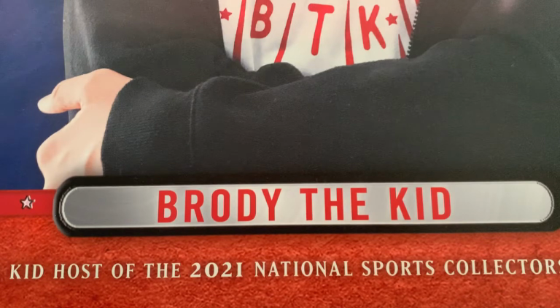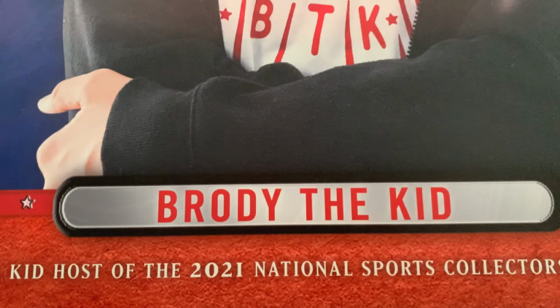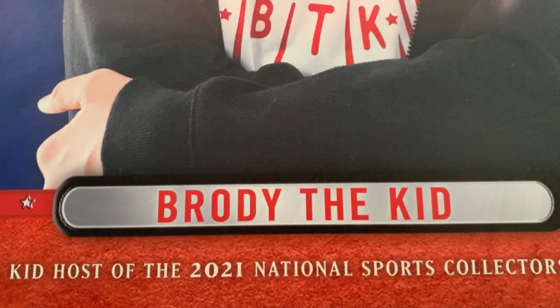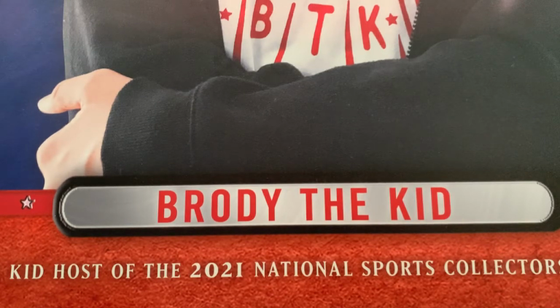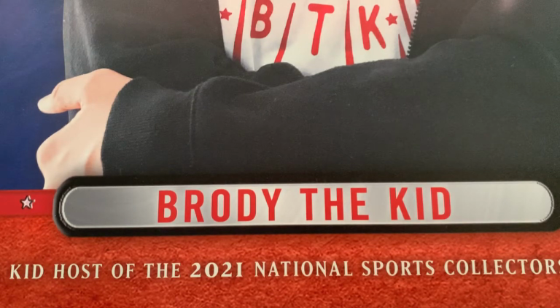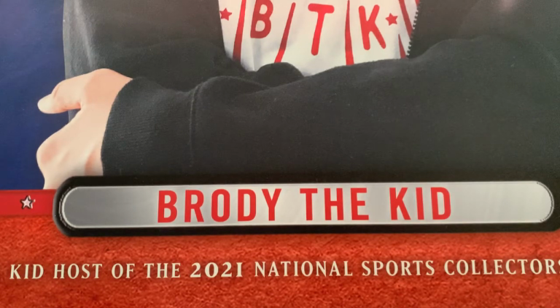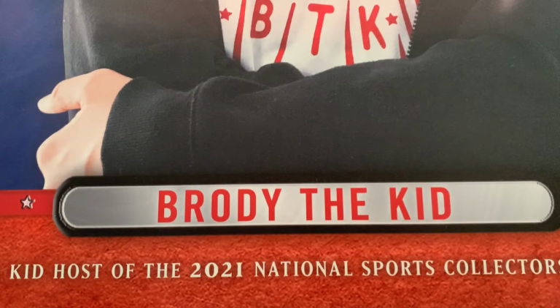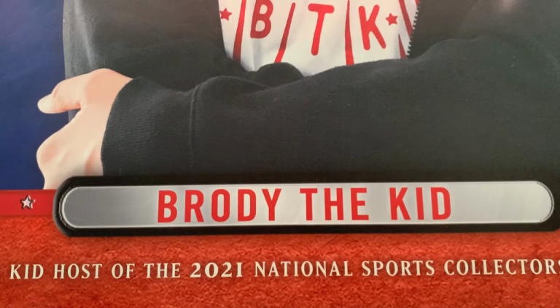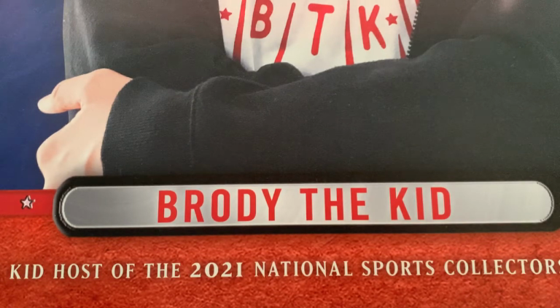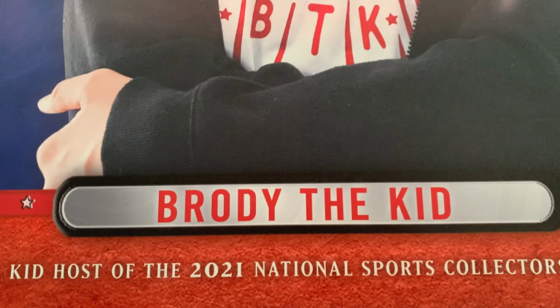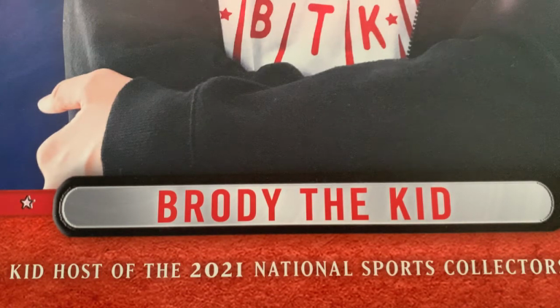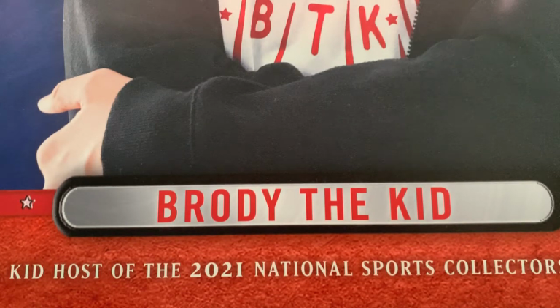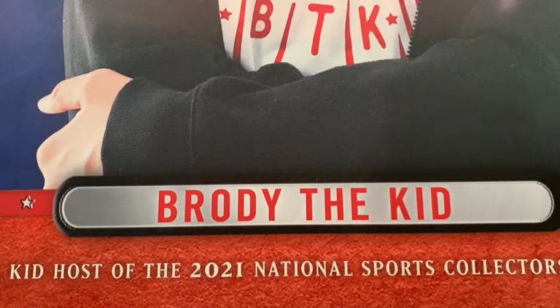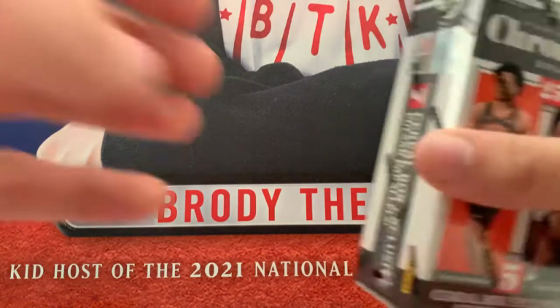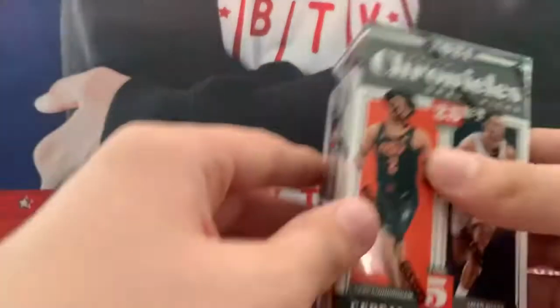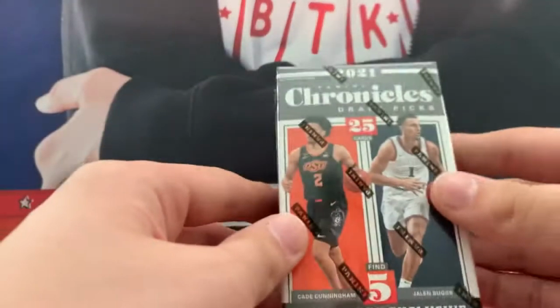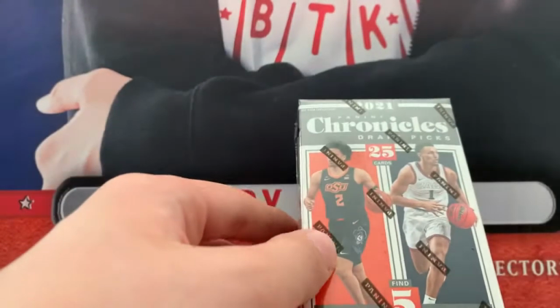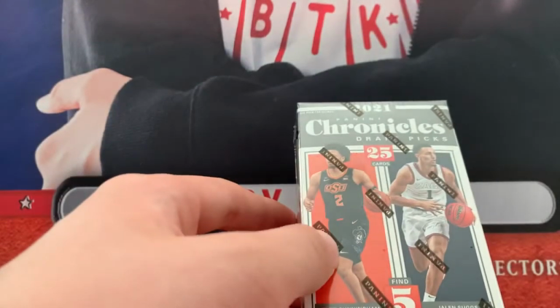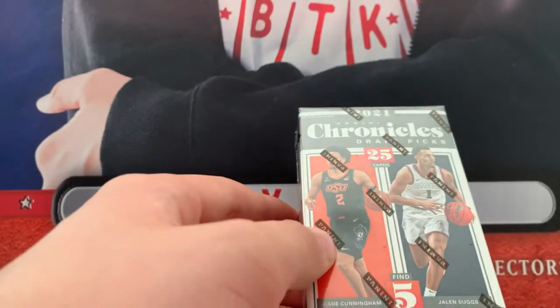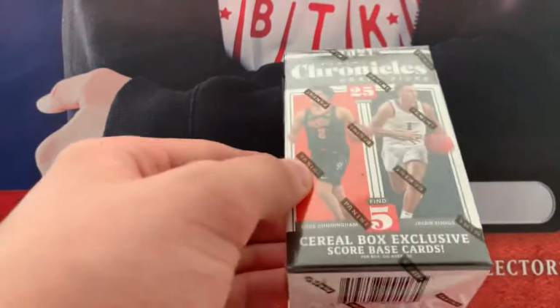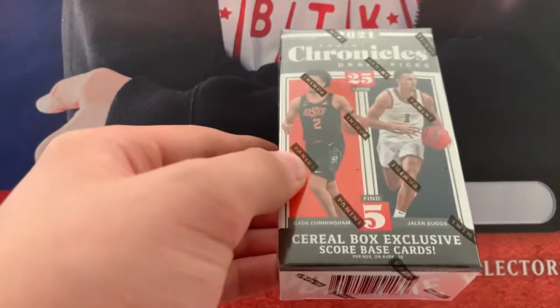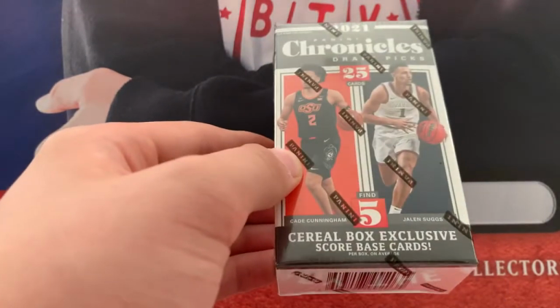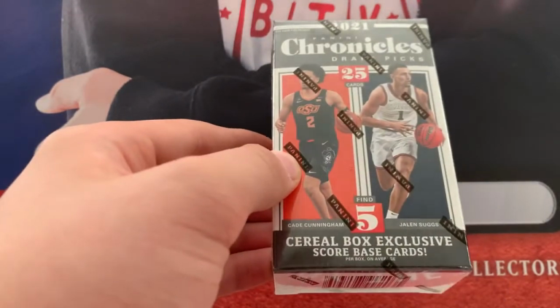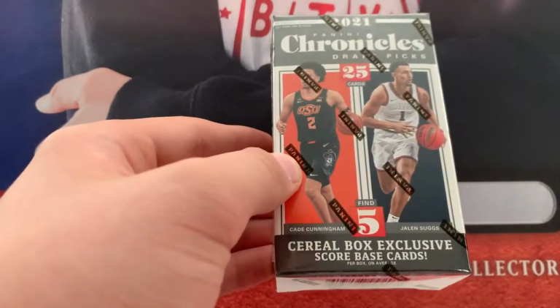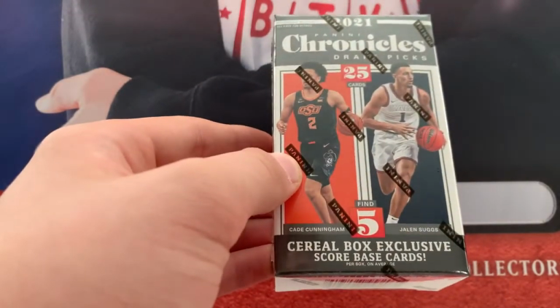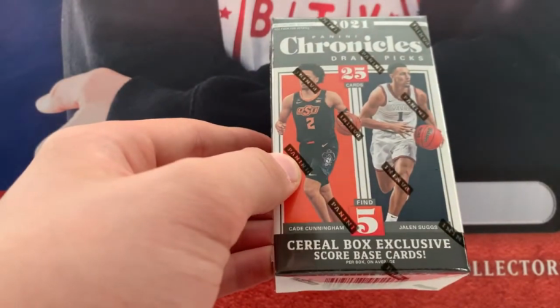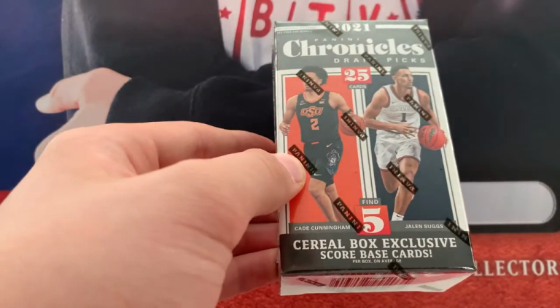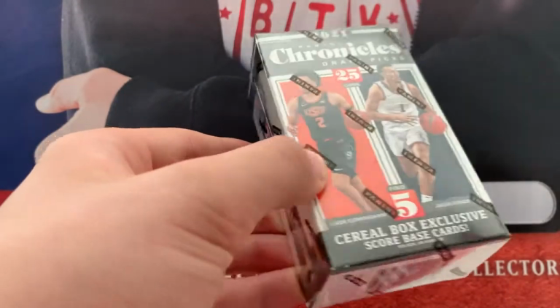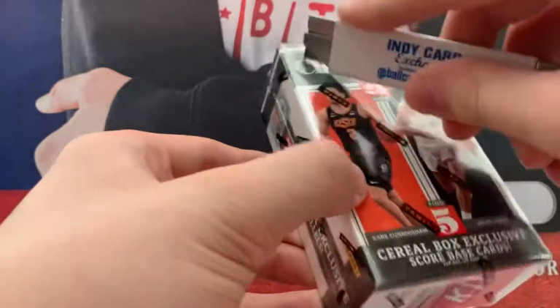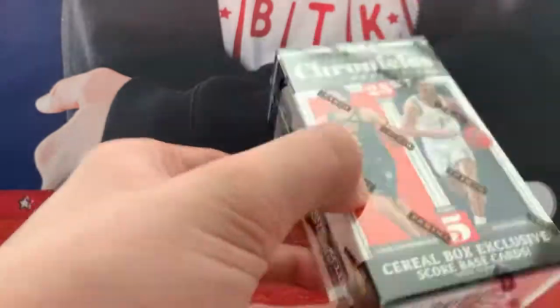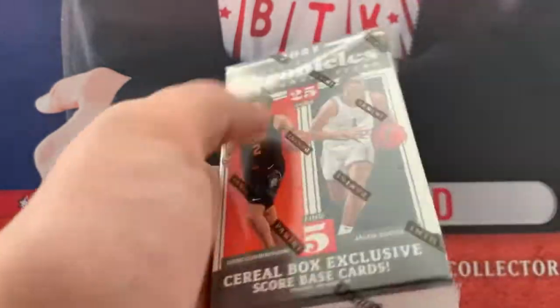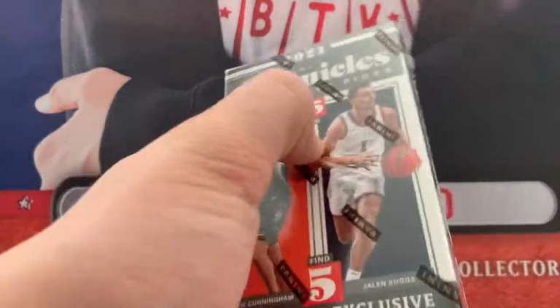Pretty good, pretty solid, nothing crazy but pretty solid. Let's do Chronicles Draft Picks. We got five cereal box exclusive Score base cards.